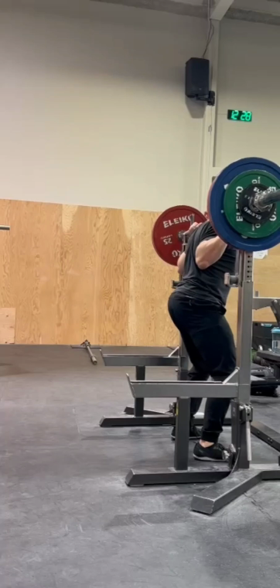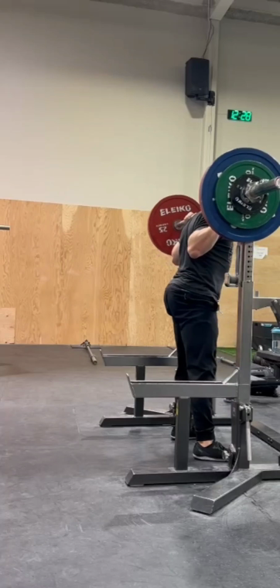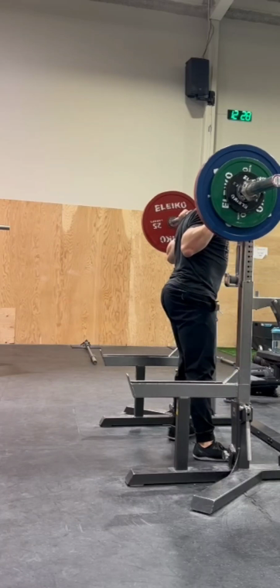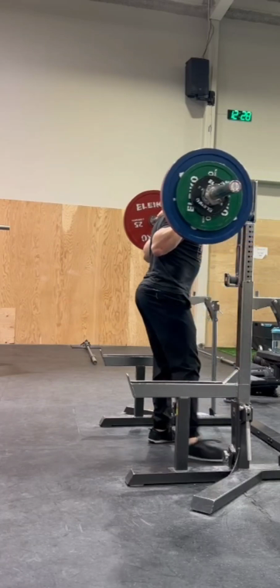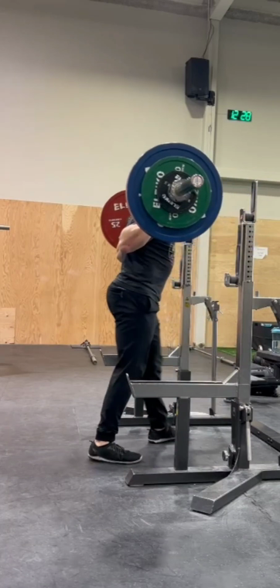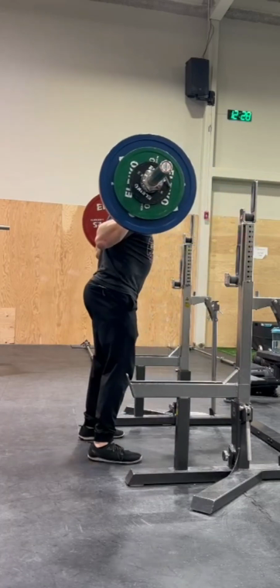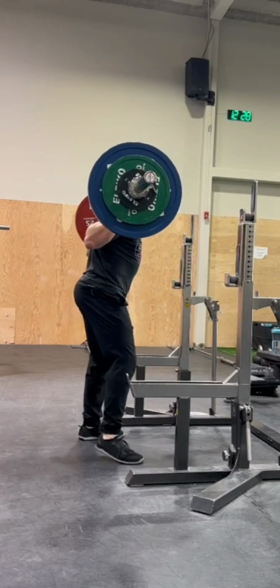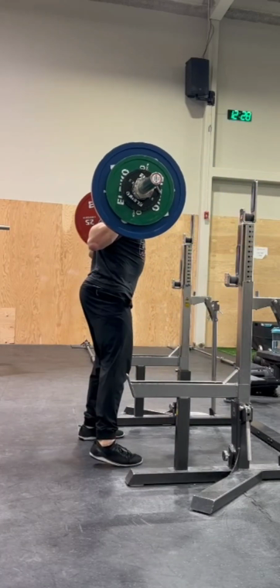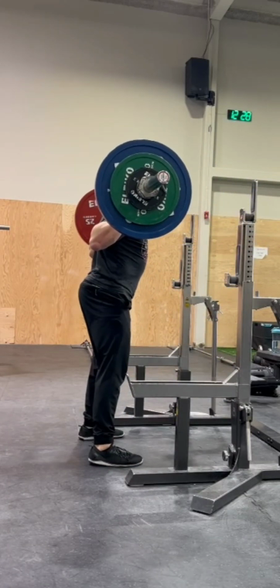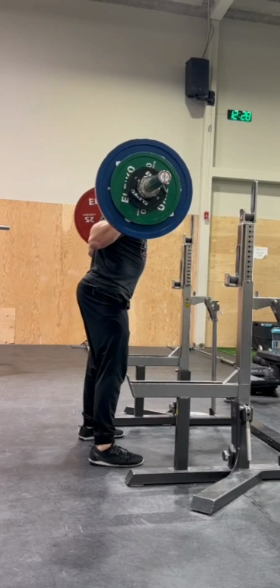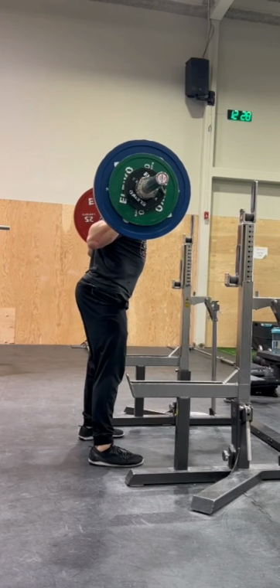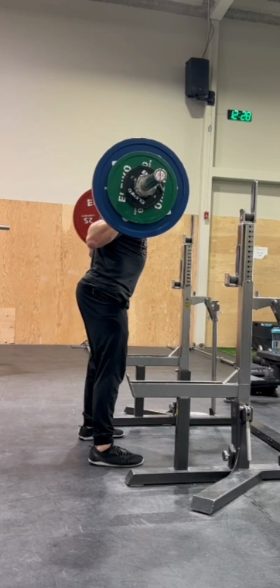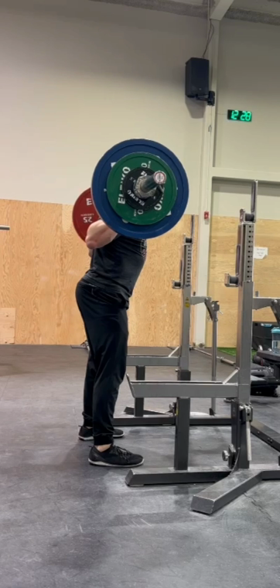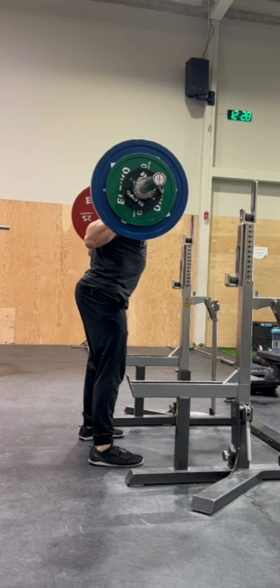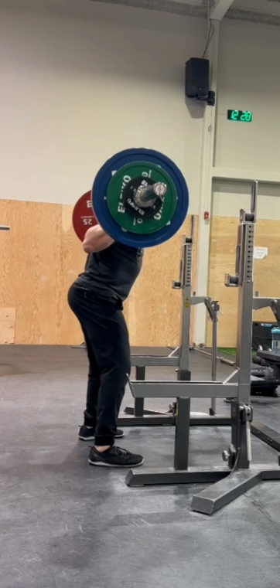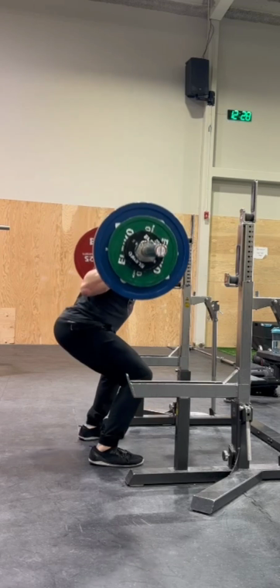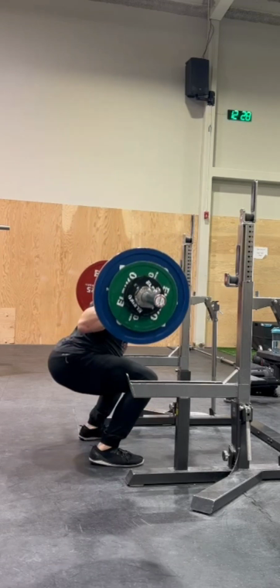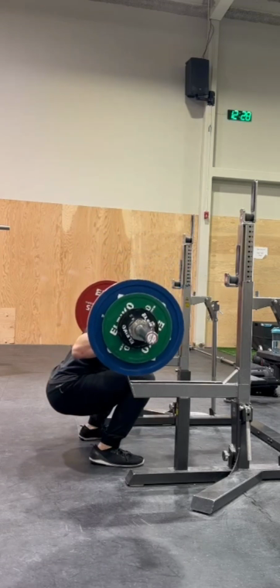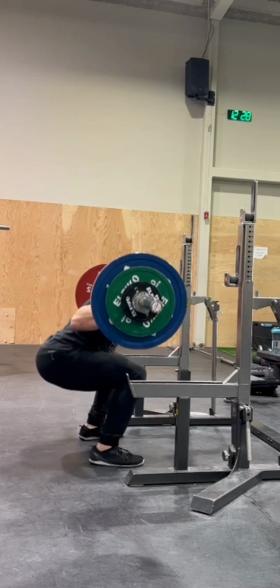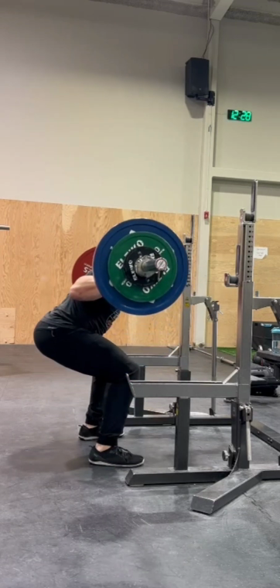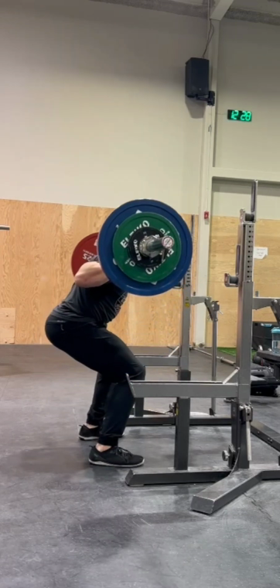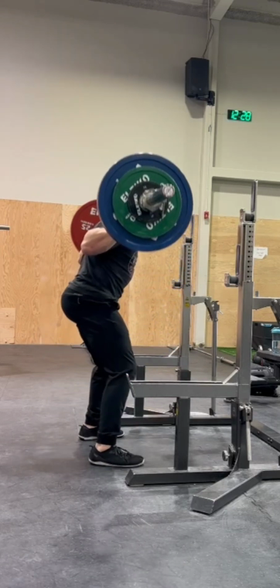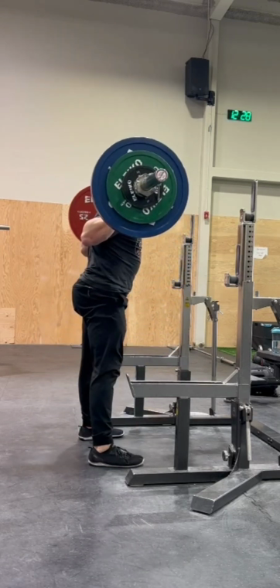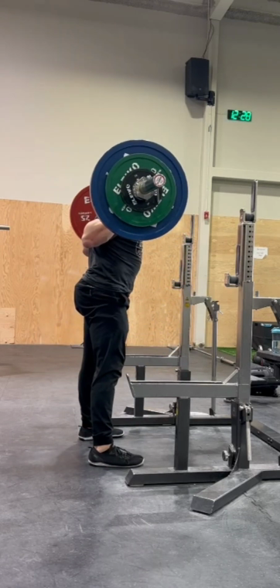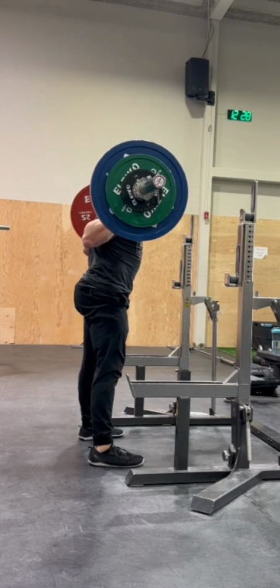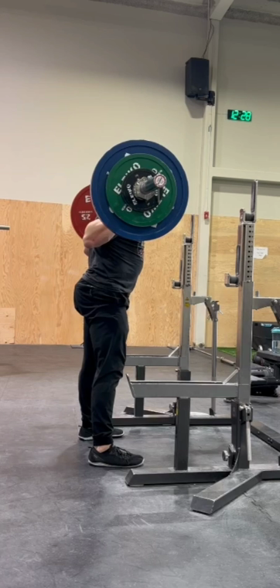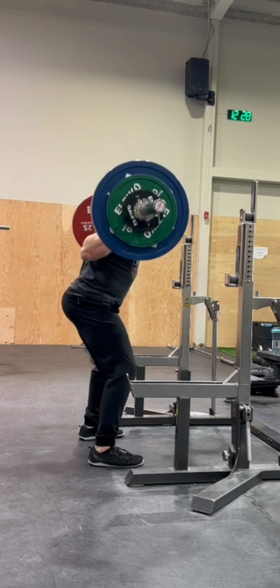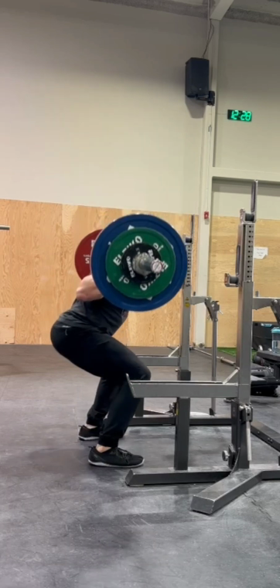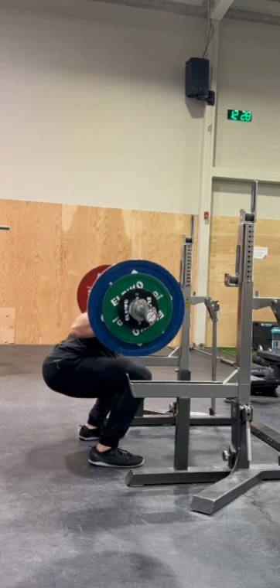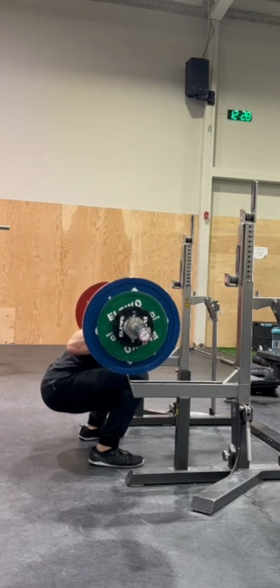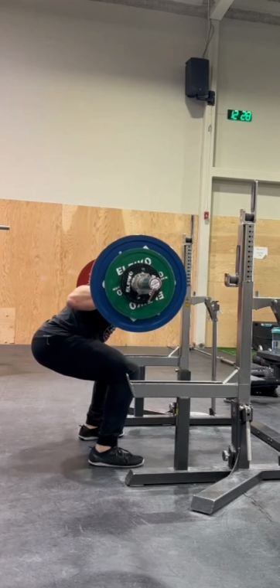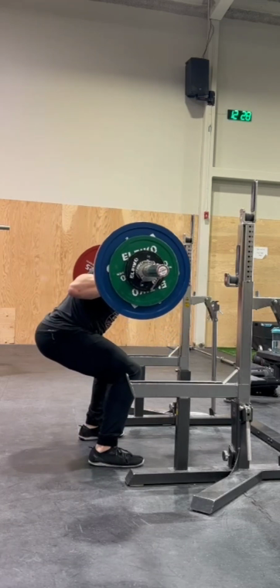Let's talk about that feeling we get after leg day — that satisfying soreness that makes you think, wow, I really worked those muscles. Well, that's the power of eccentric muscle contractions, and today we're doing a deep dive into the science behind them.